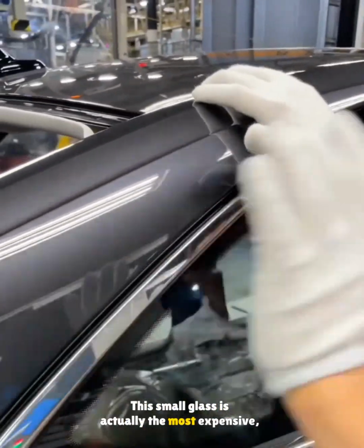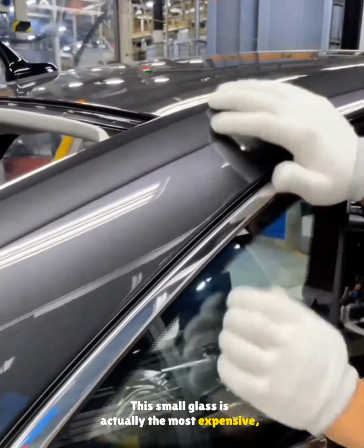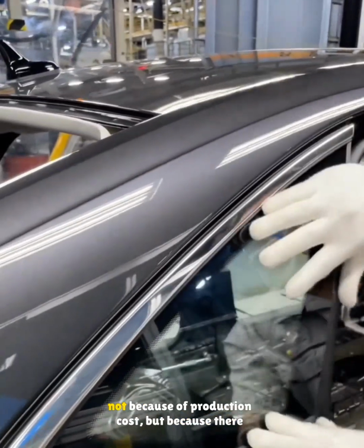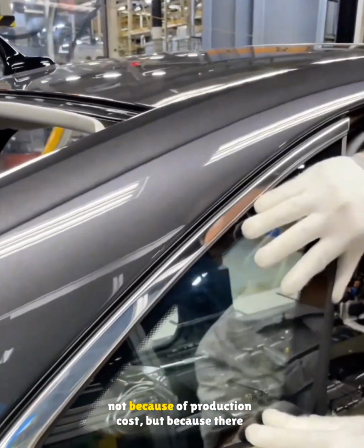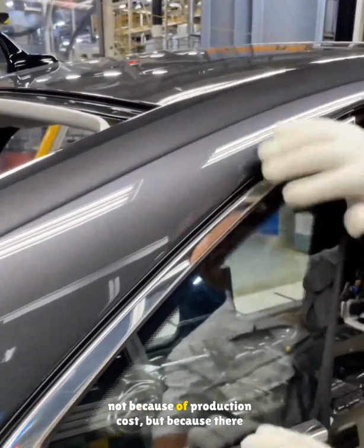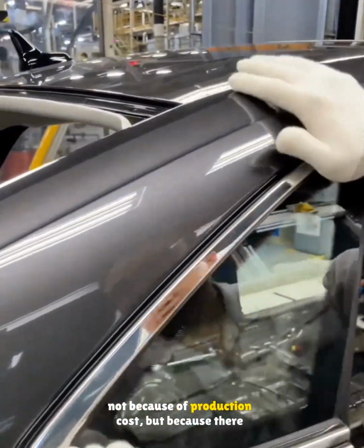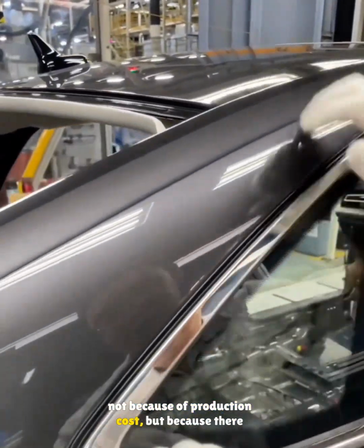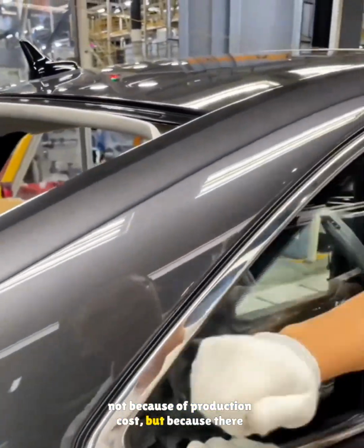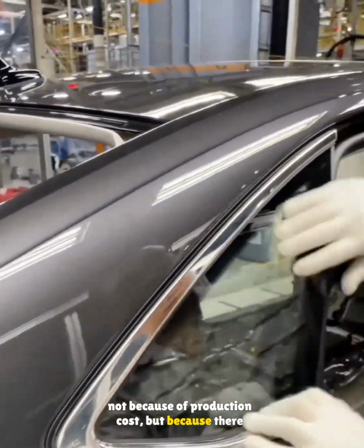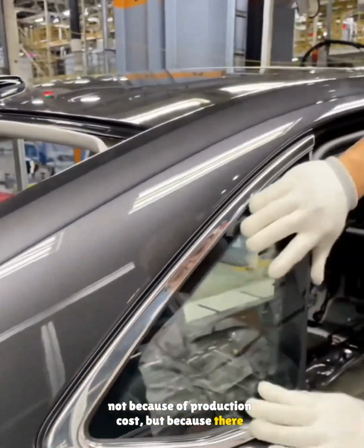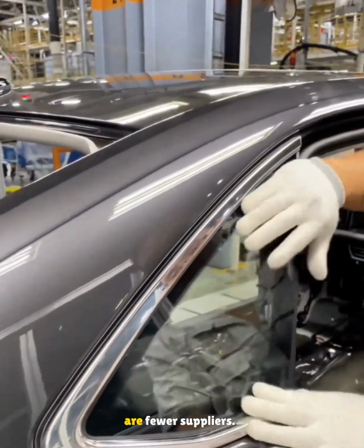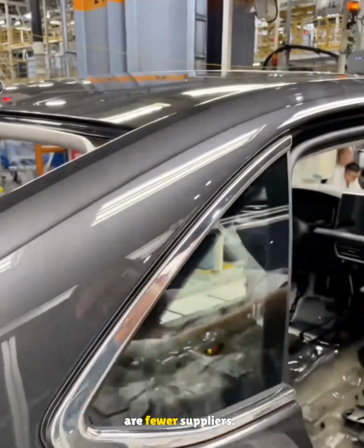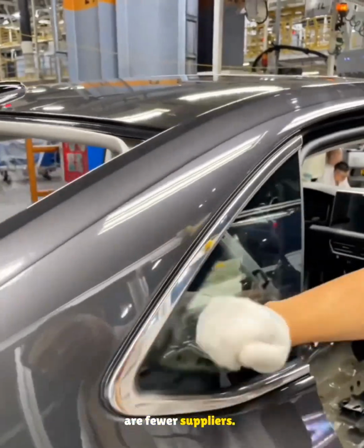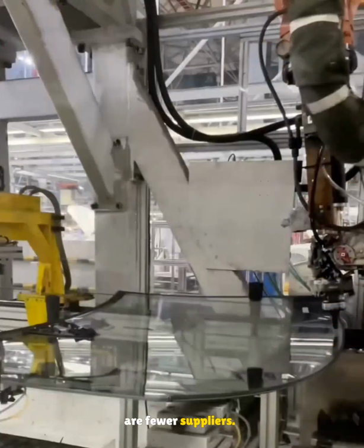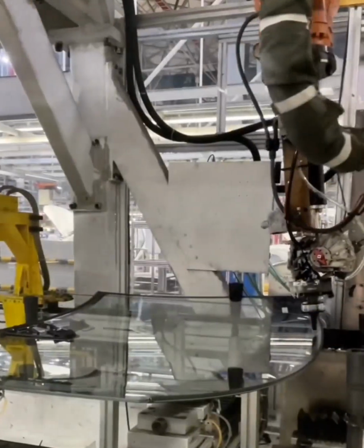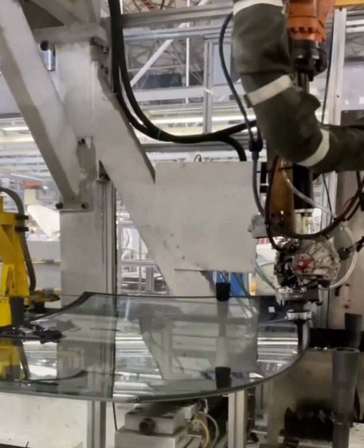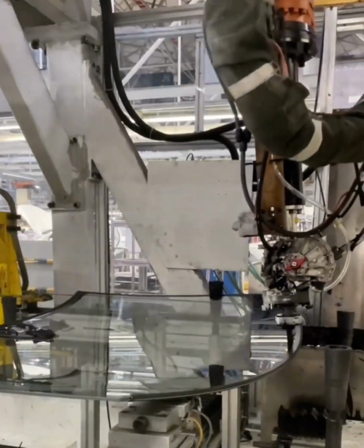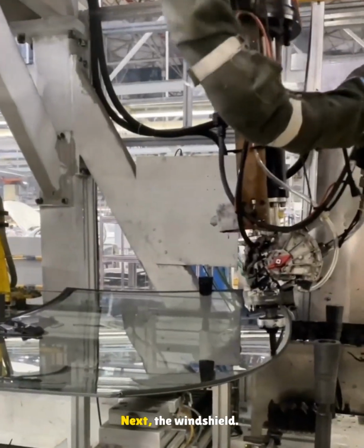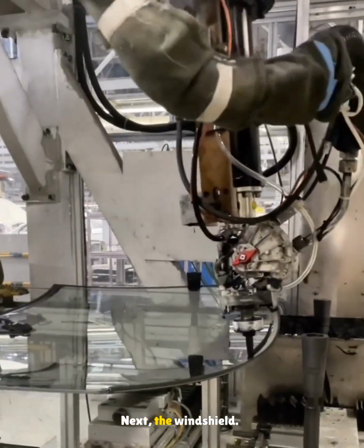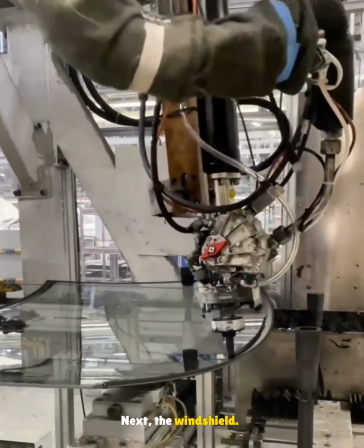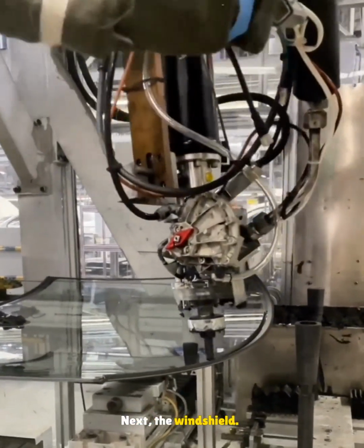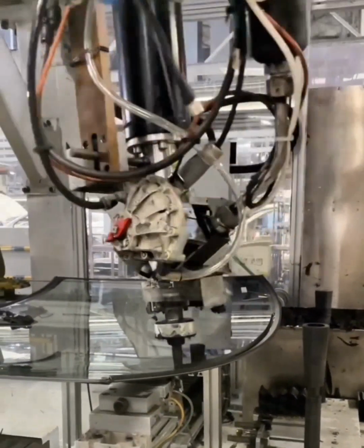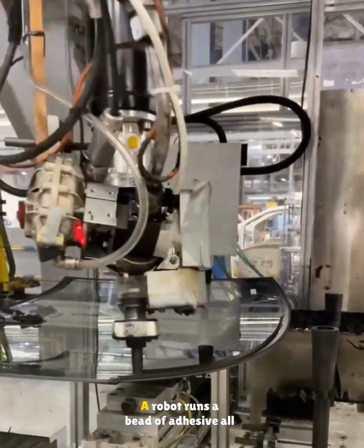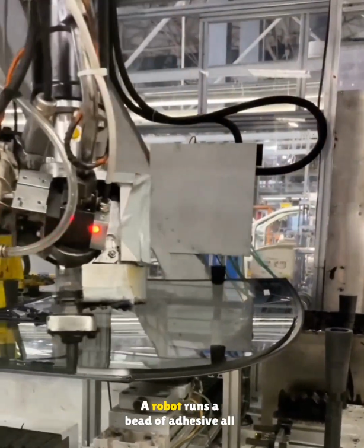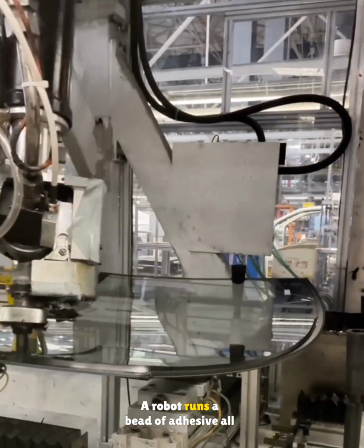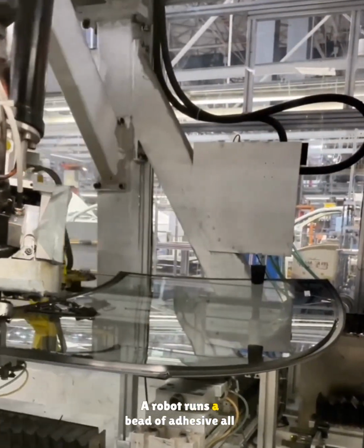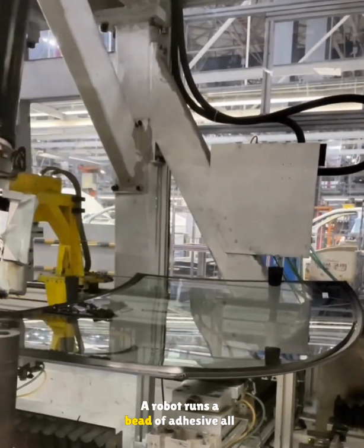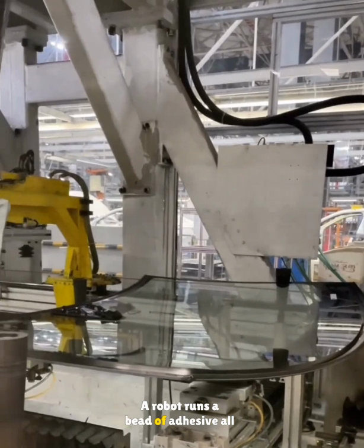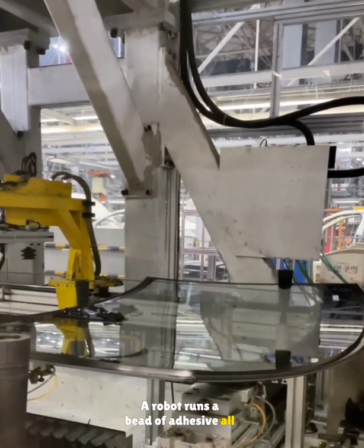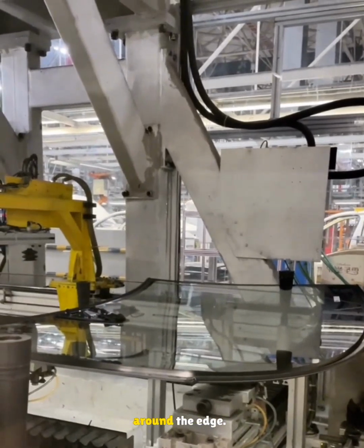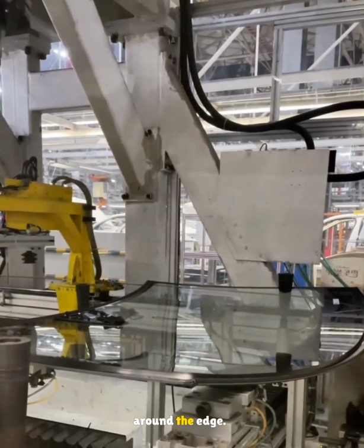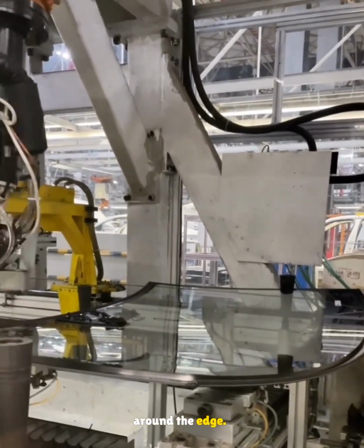This small glass is actually the most expensive — not because of production cost, but because there are fewer suppliers. Next, the windshield: a robot runs a bead of adhesive all around the edge.